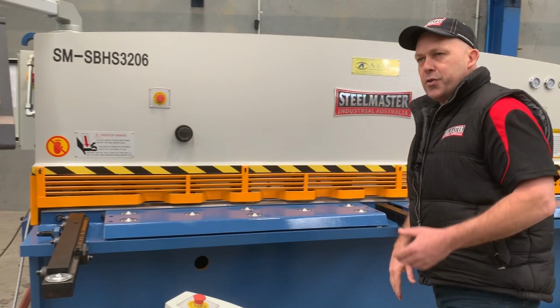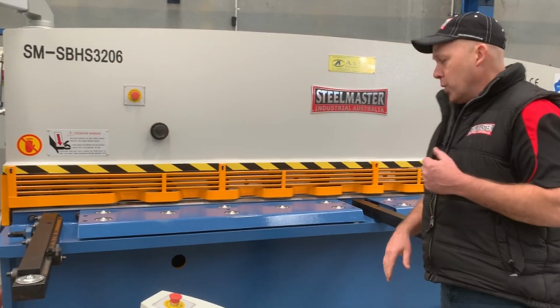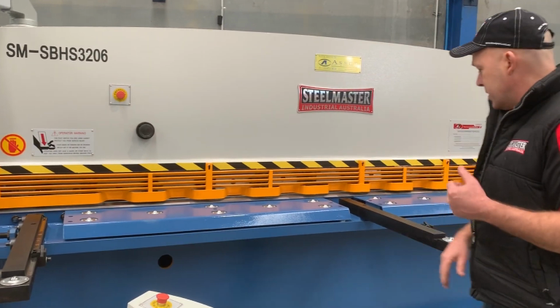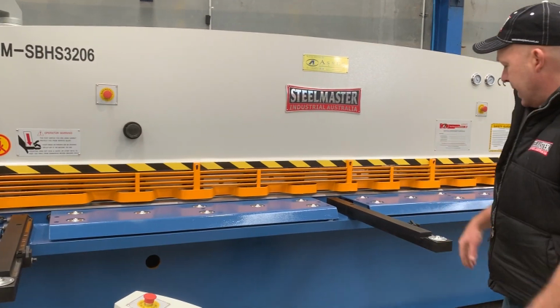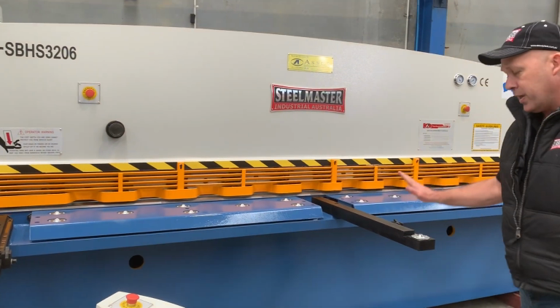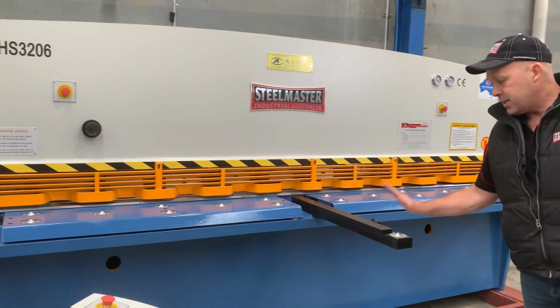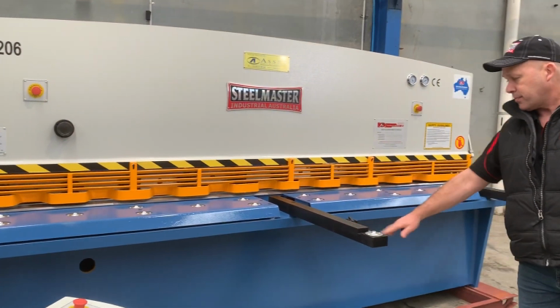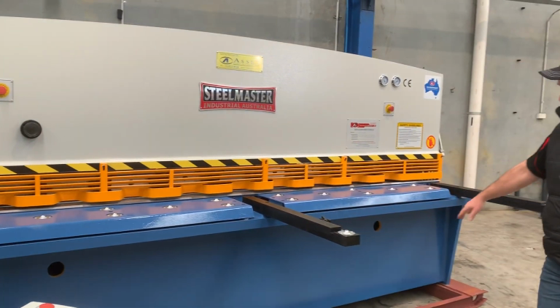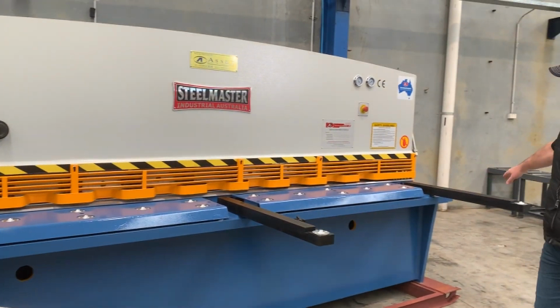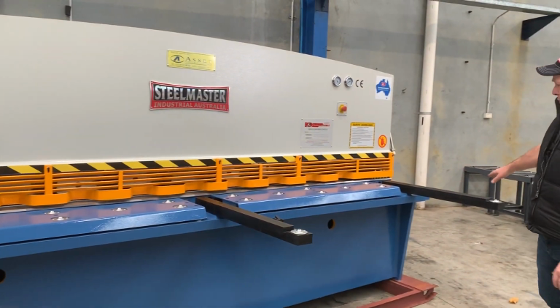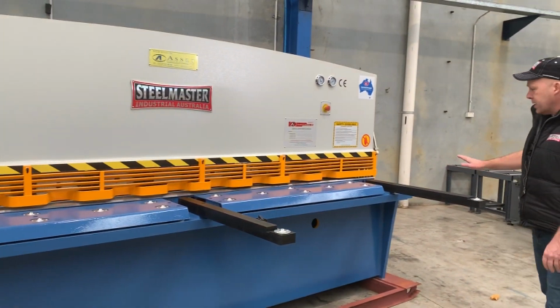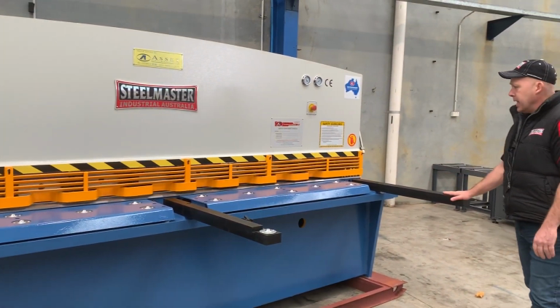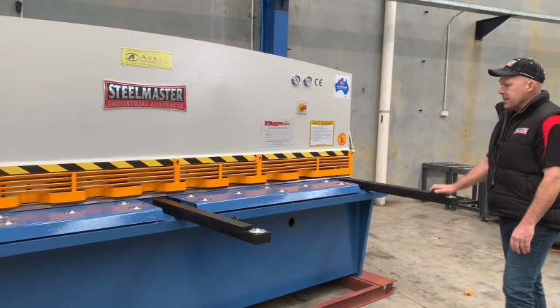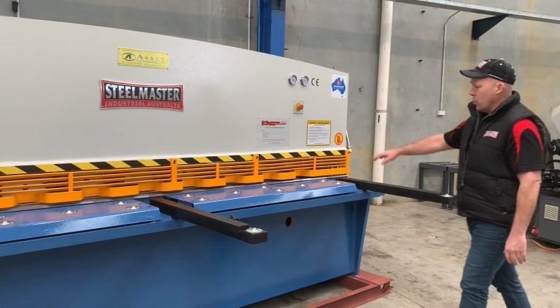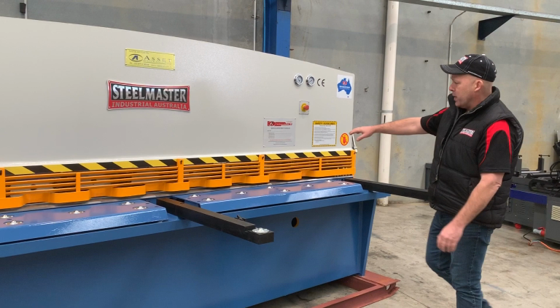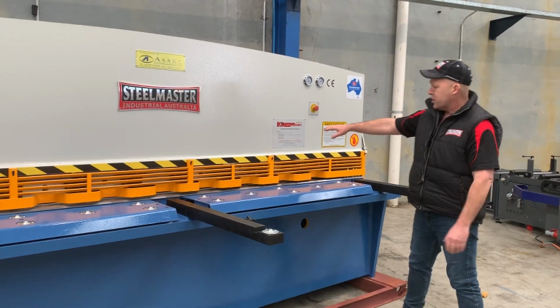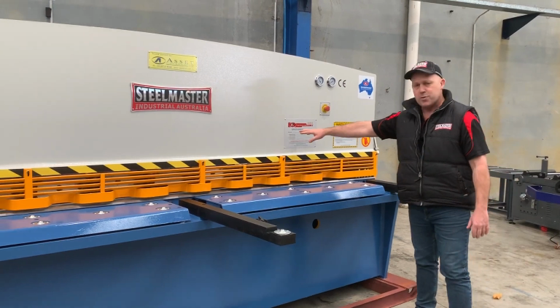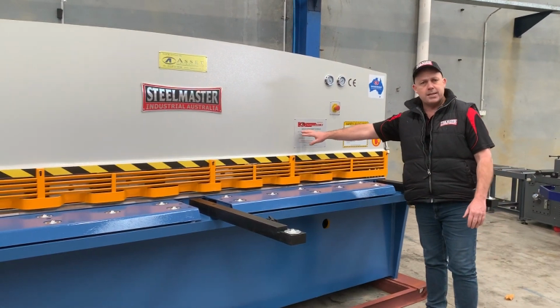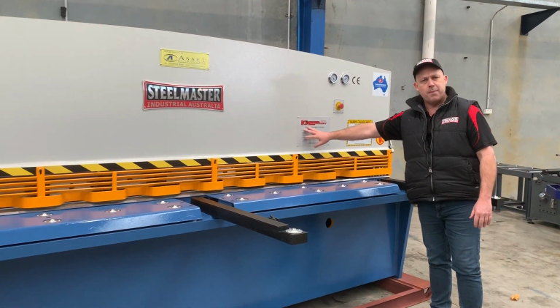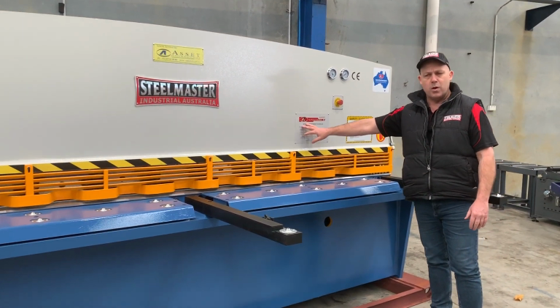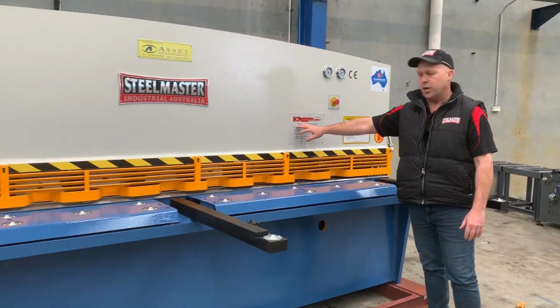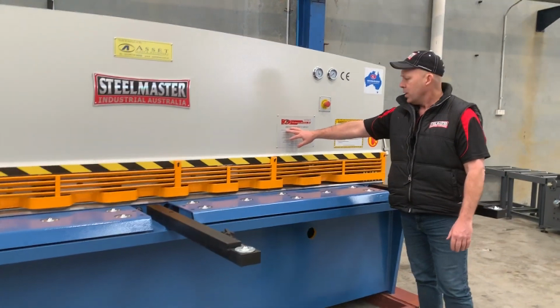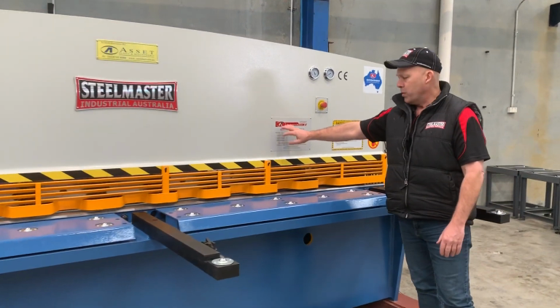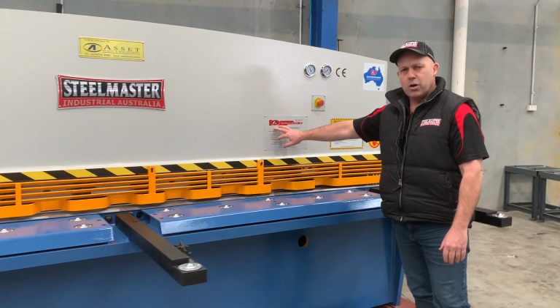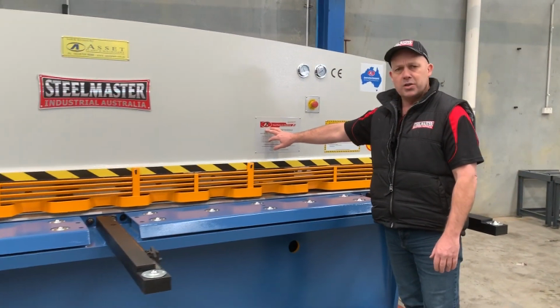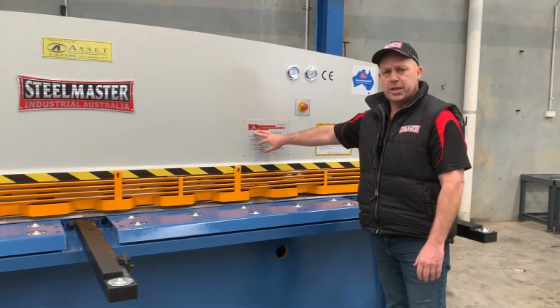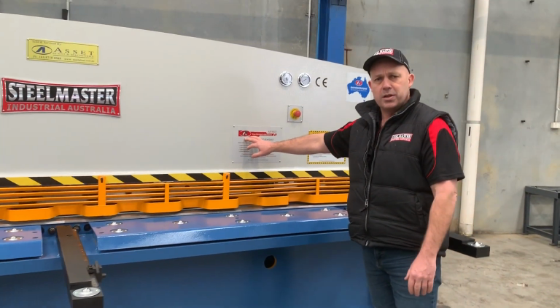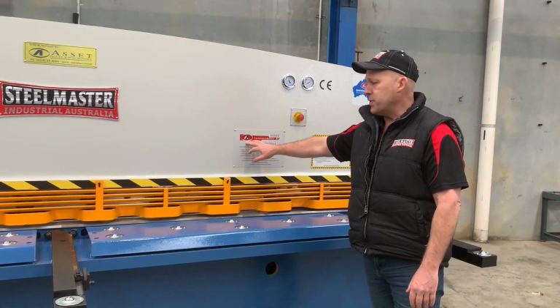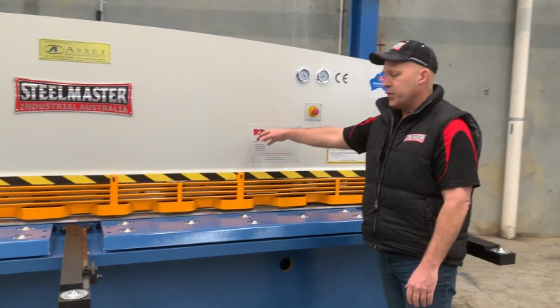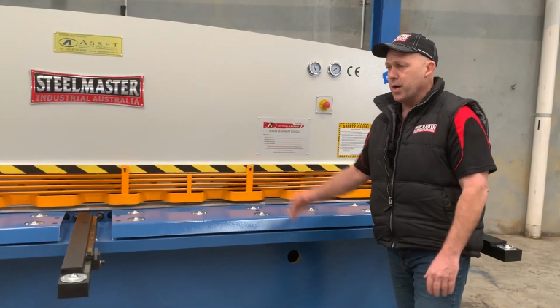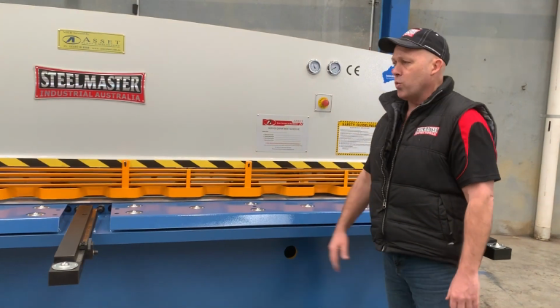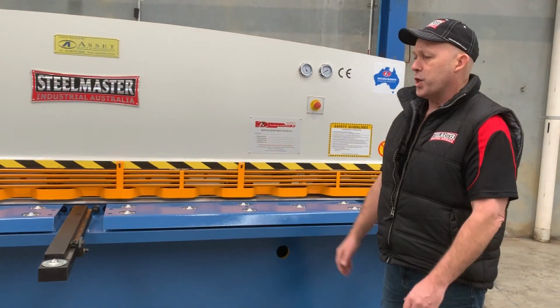Our 3200 model has three of these squaring arms across the front. We also have a service plate down there, and we offer on-site servicing and regular servicing for your metalwork machinery.